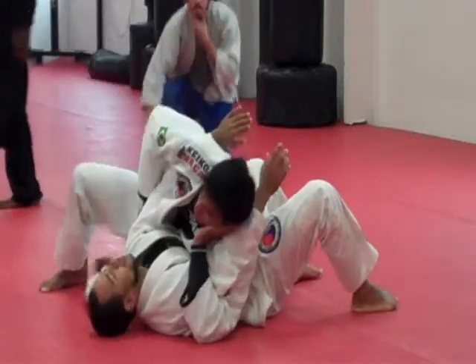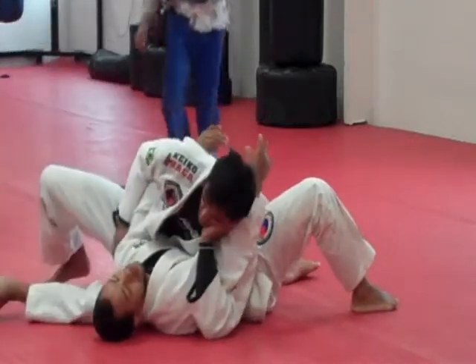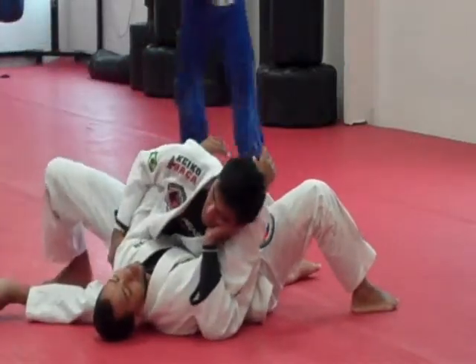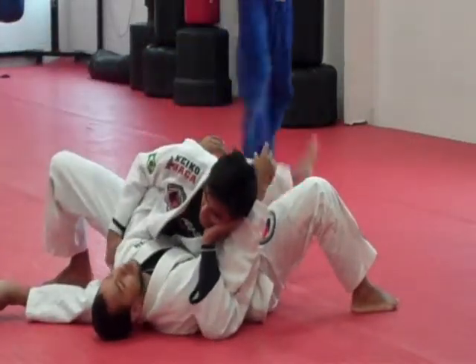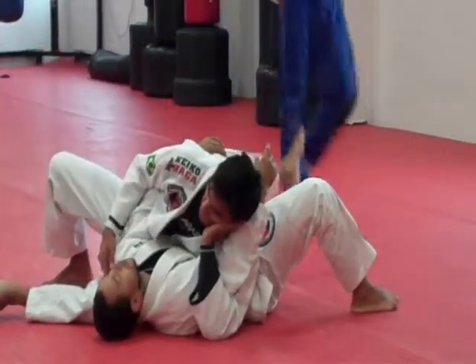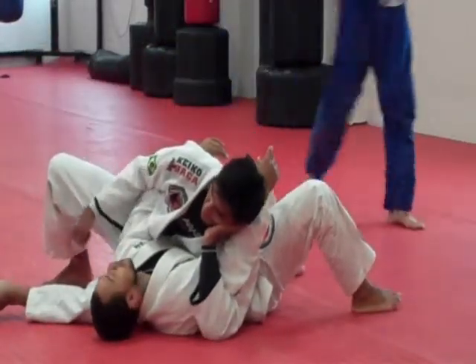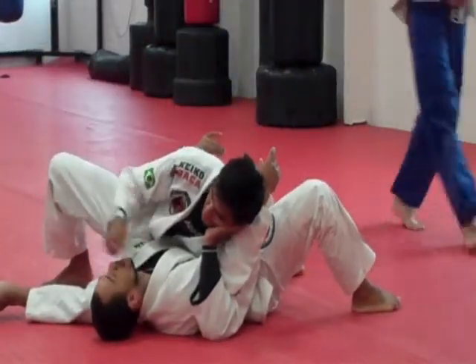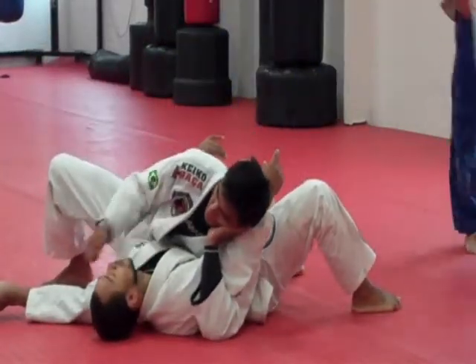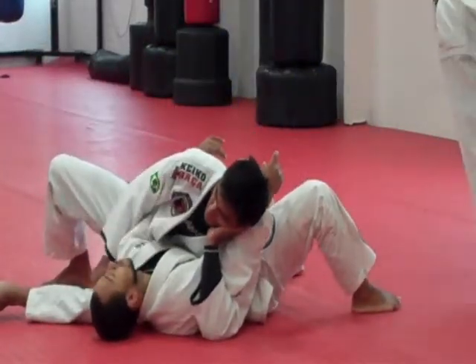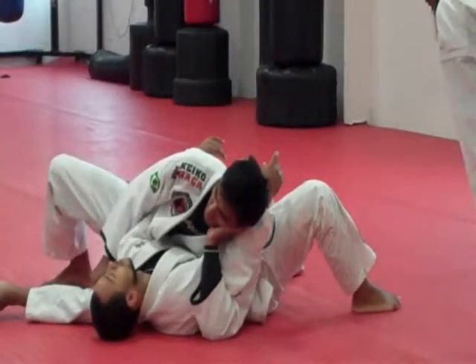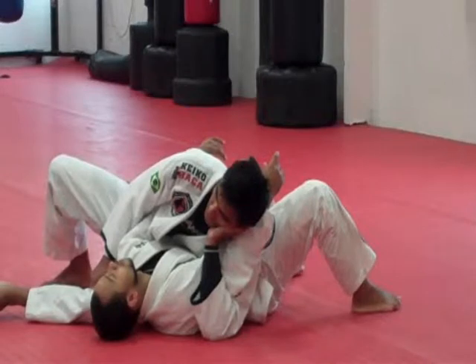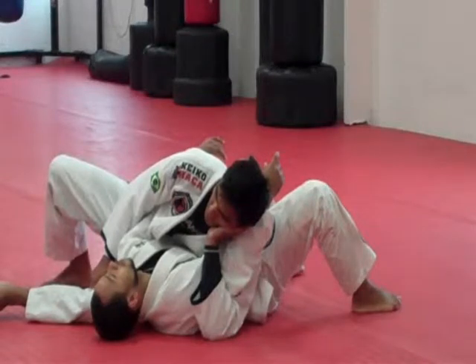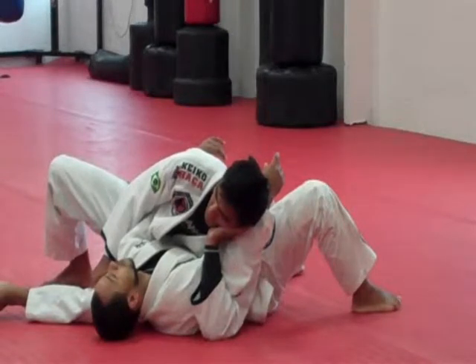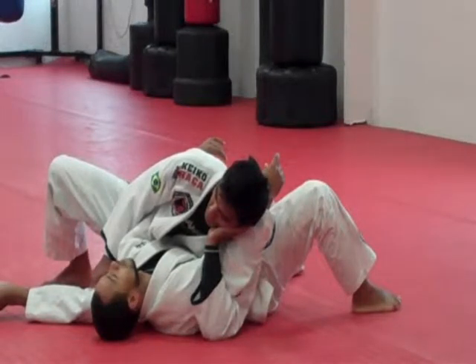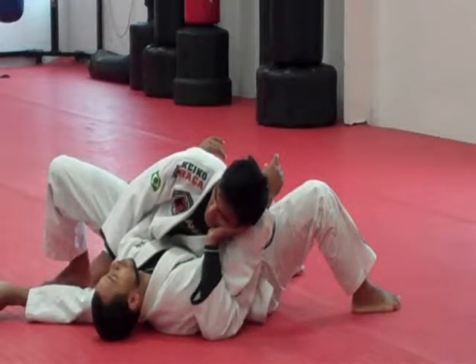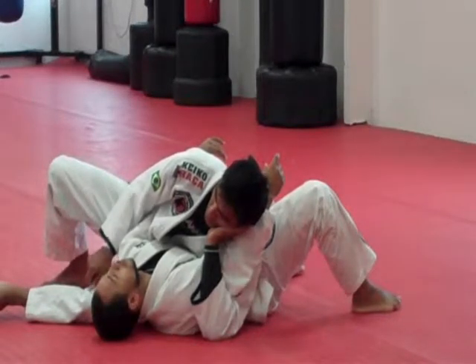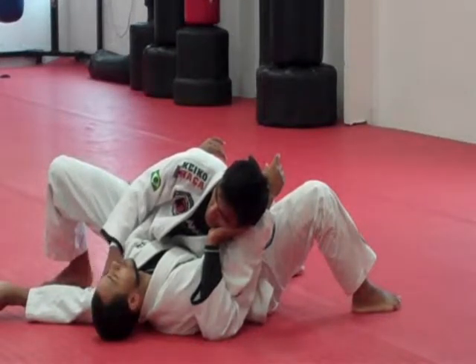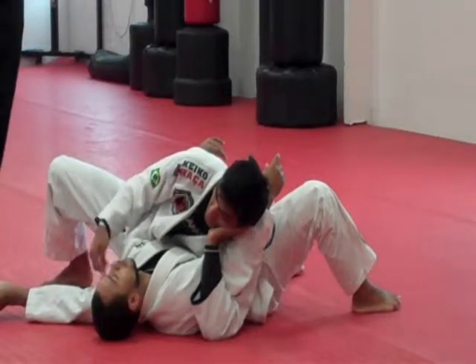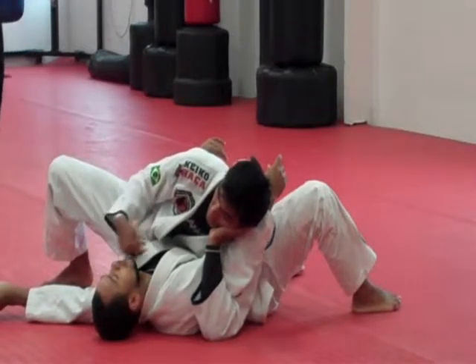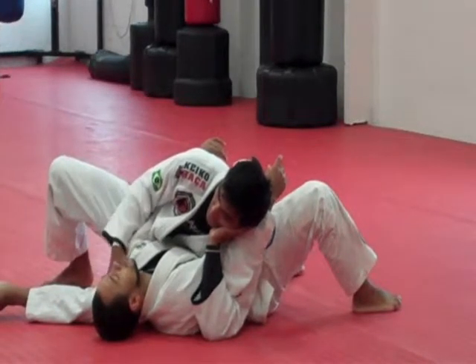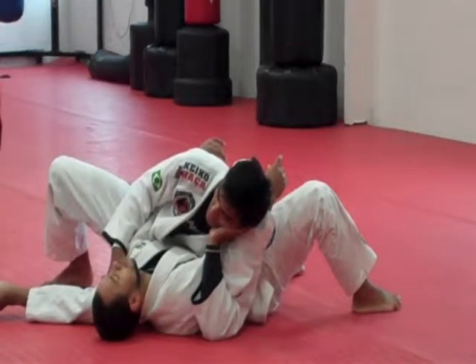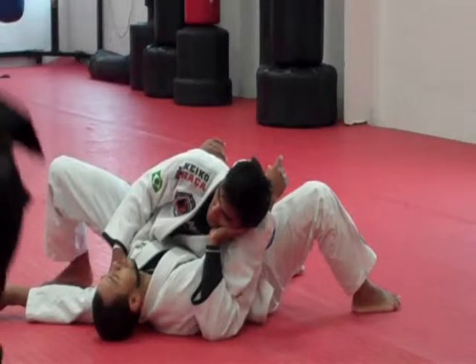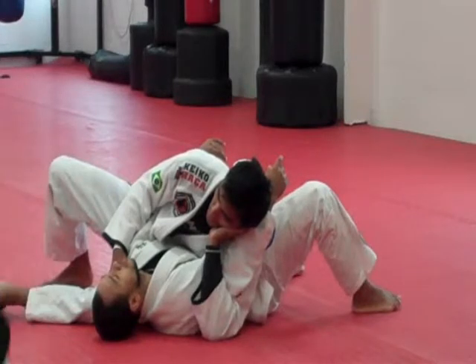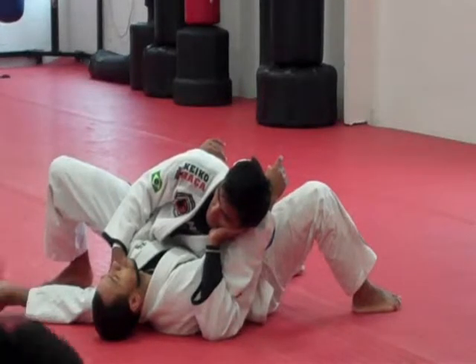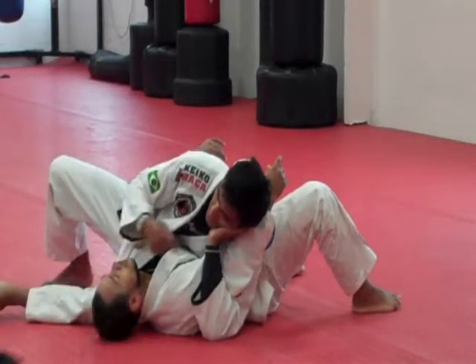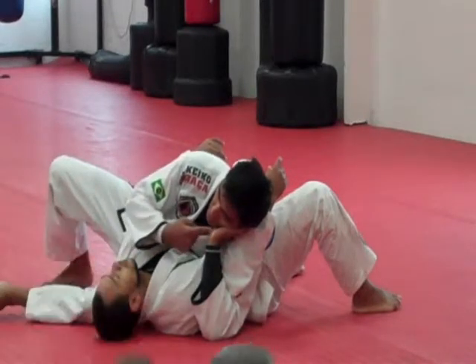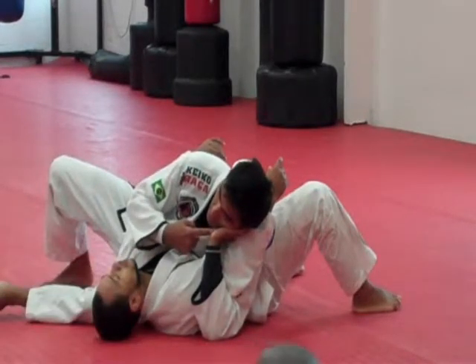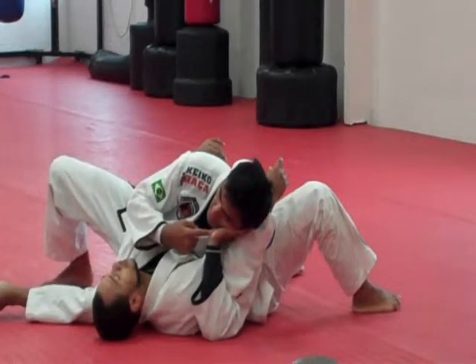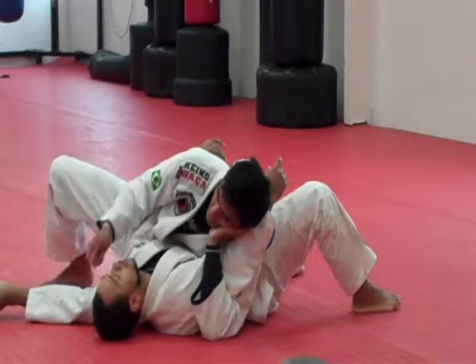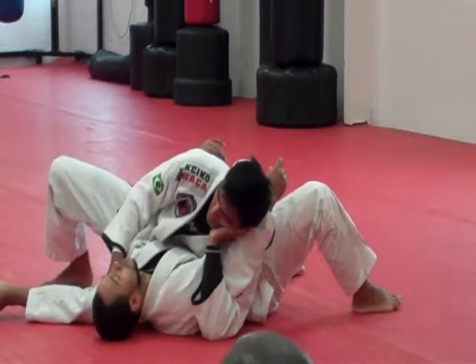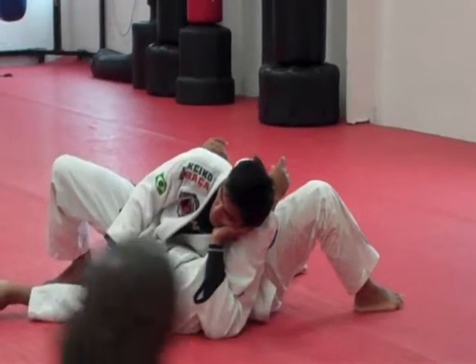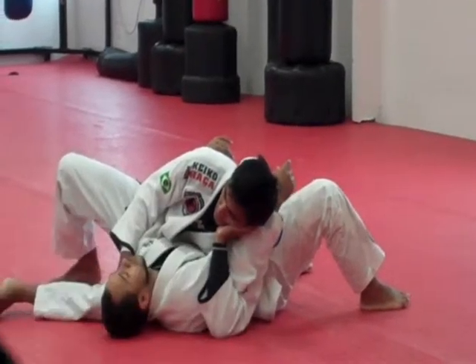From here, instead of stepping my bike forward now, what I'm going to do is go back to the regular side control, and instead of holding my head, I'm going to hold my lapel.